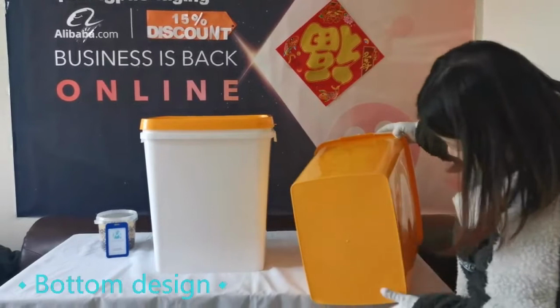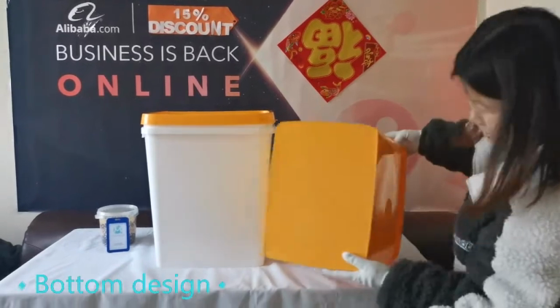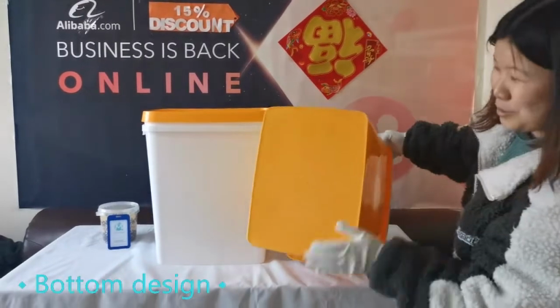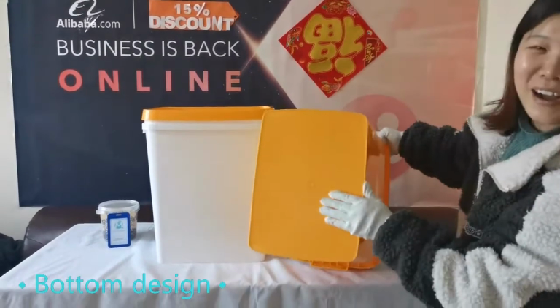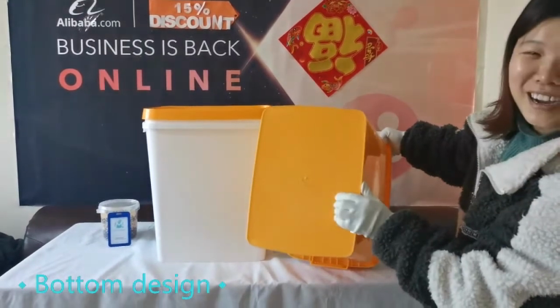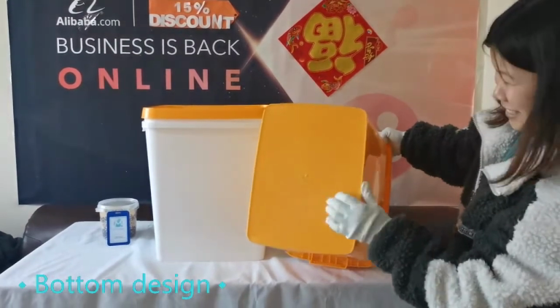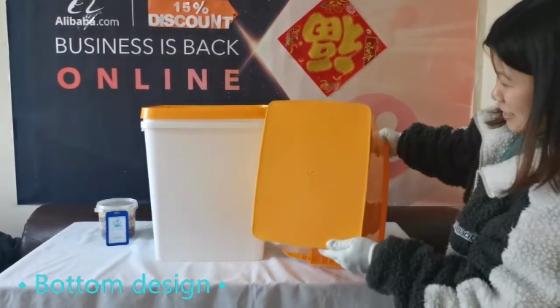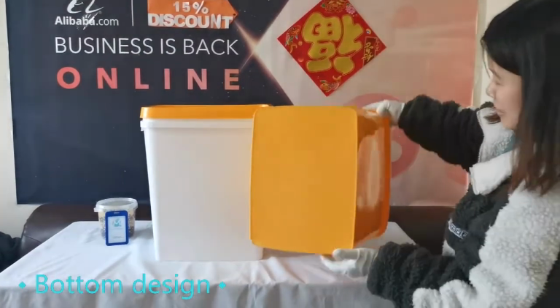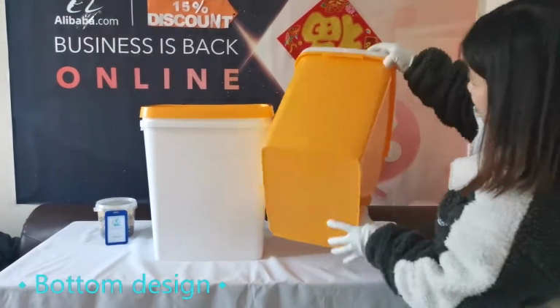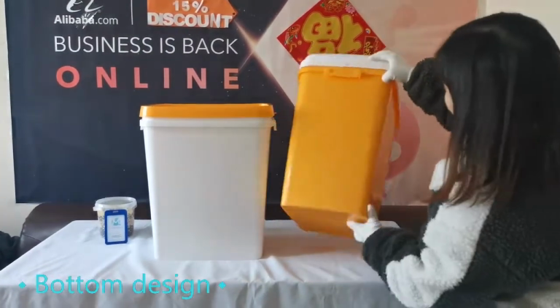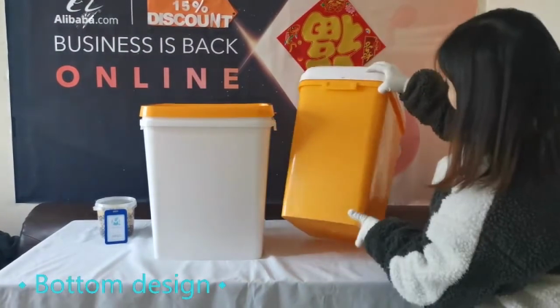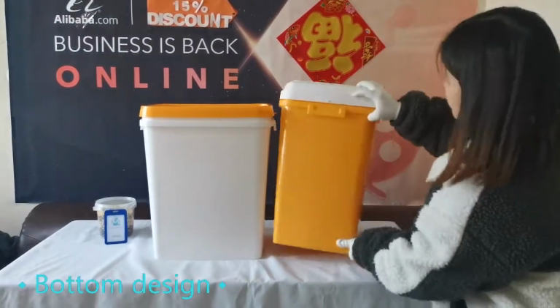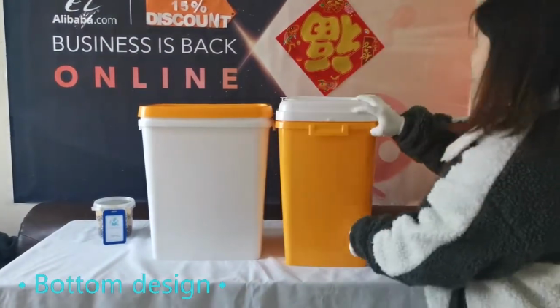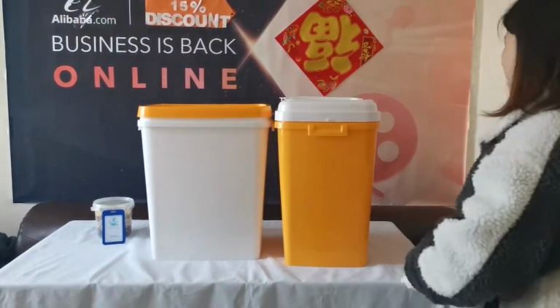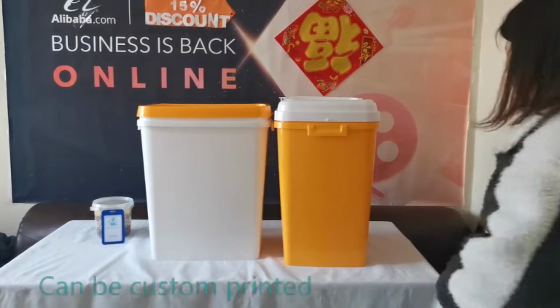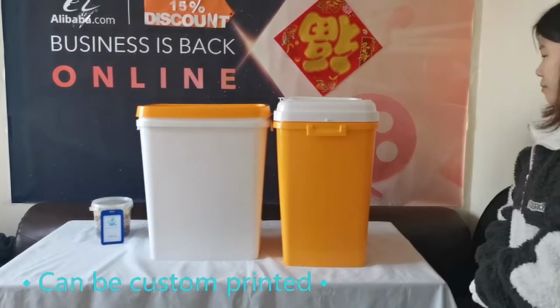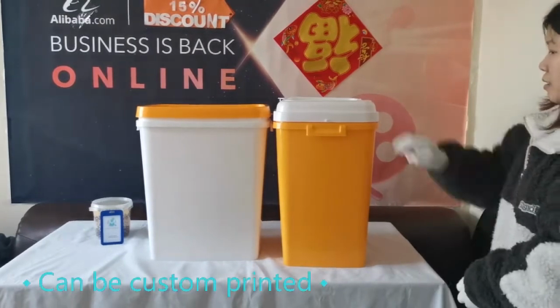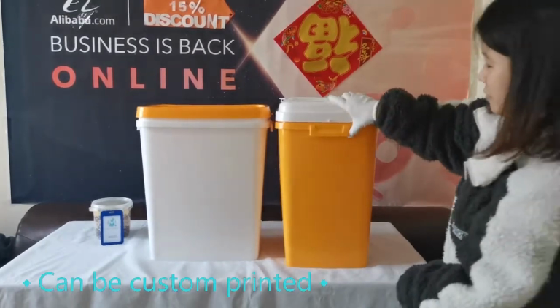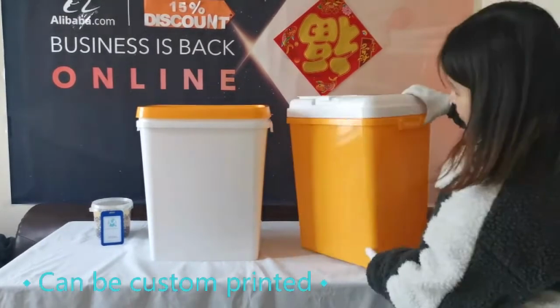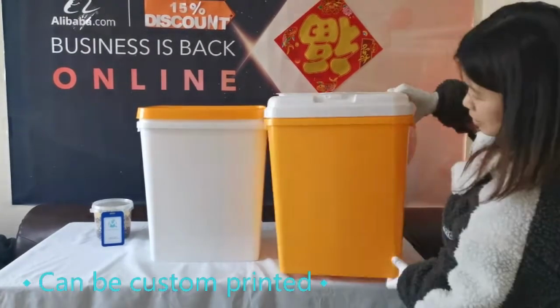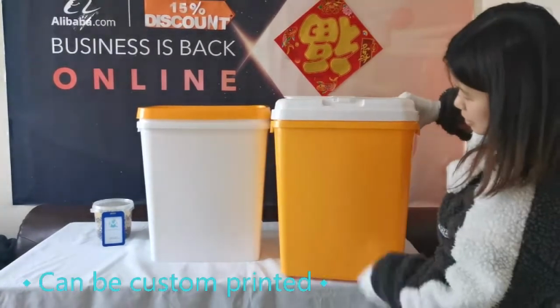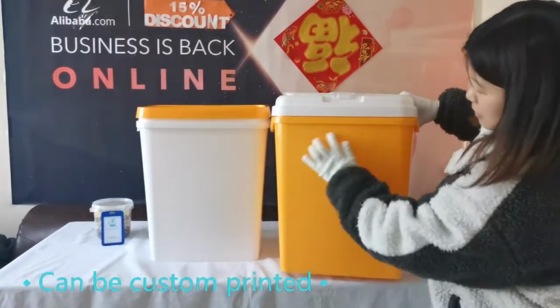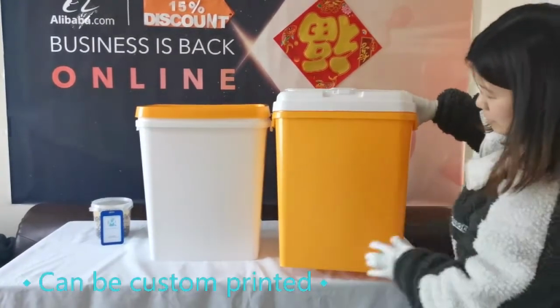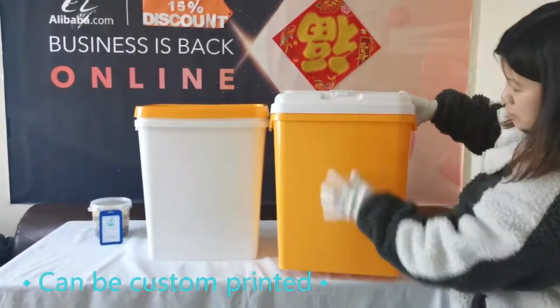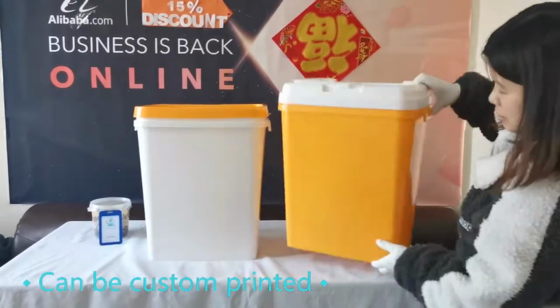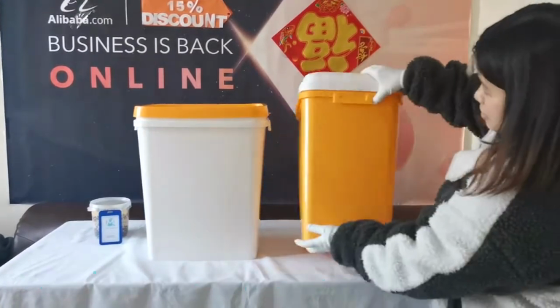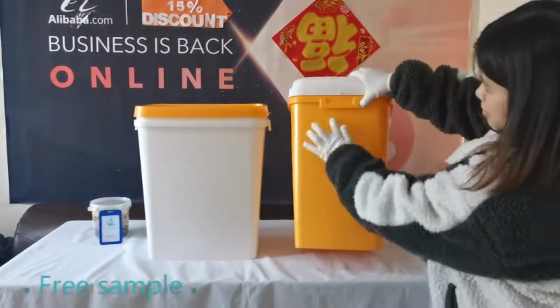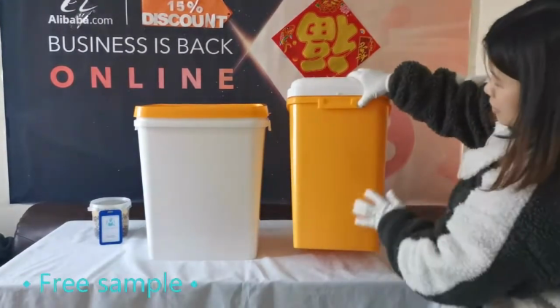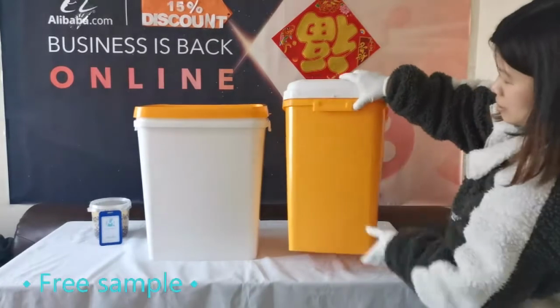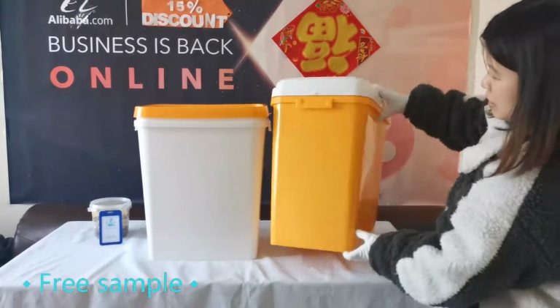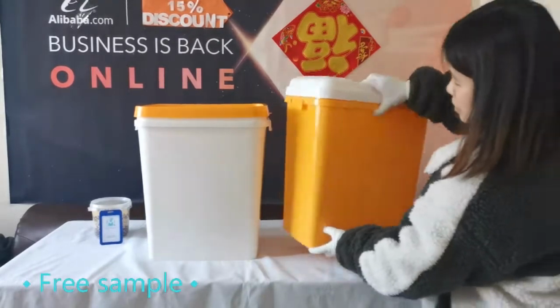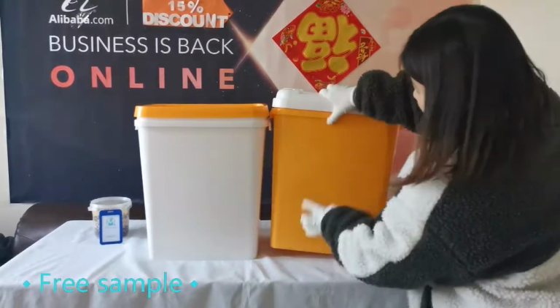The bottom of the barrel is designed with good workmanship, smooth and won't hurt hands. A variety of customized printing can be accepted around the barrel body, and the barrel cover can also be customized printing.